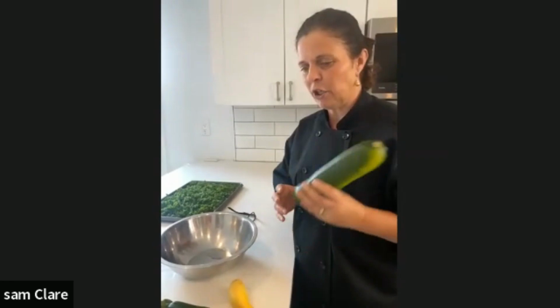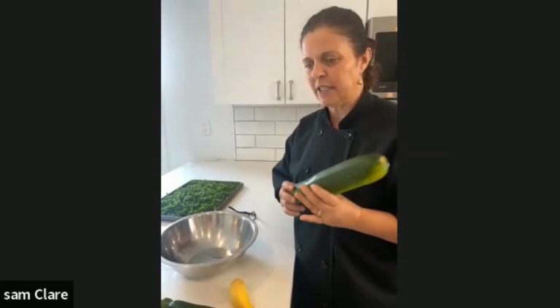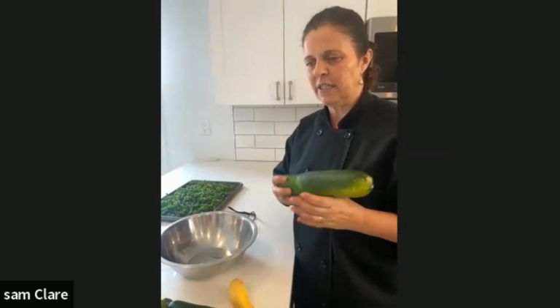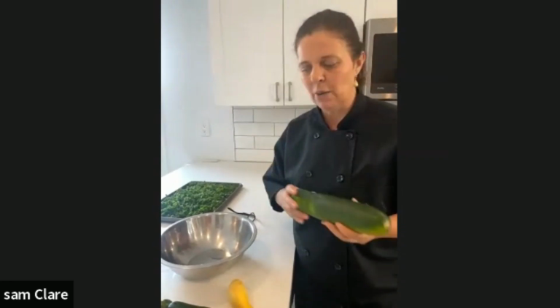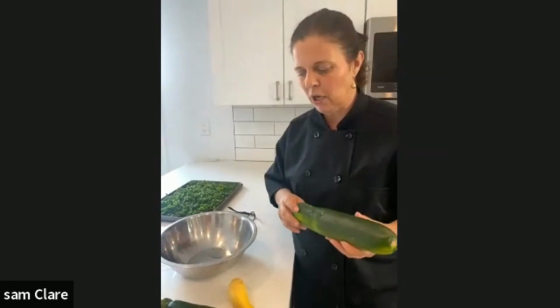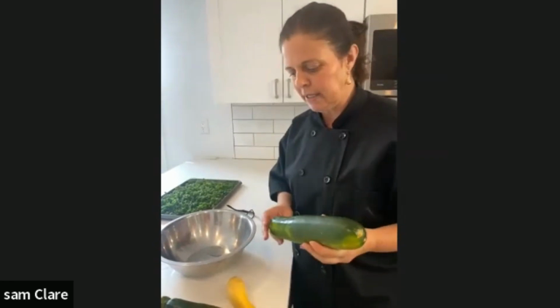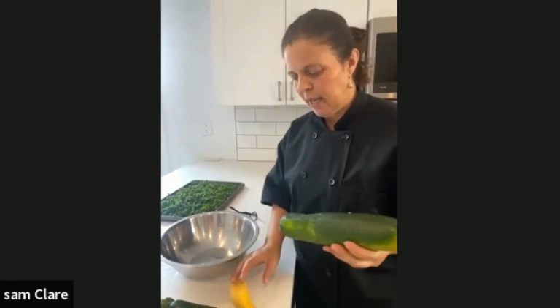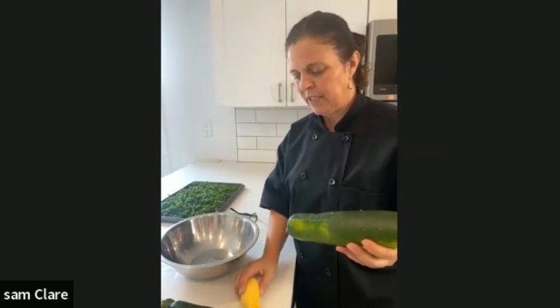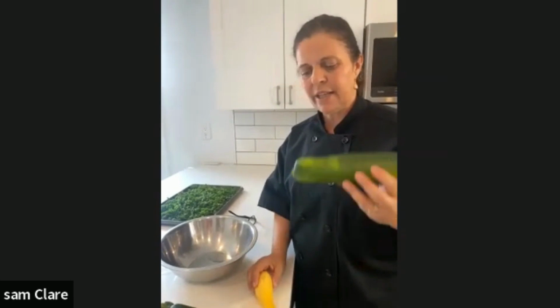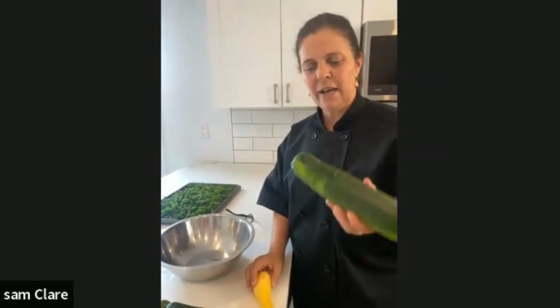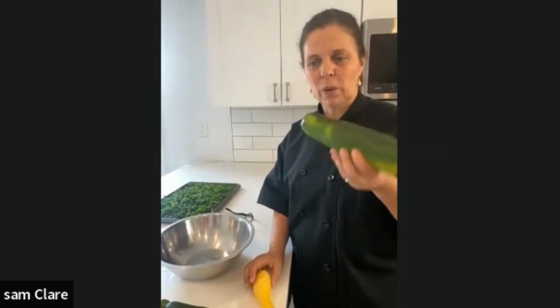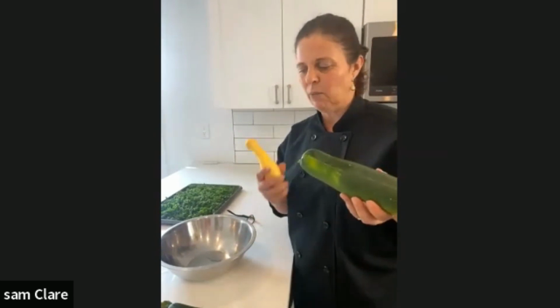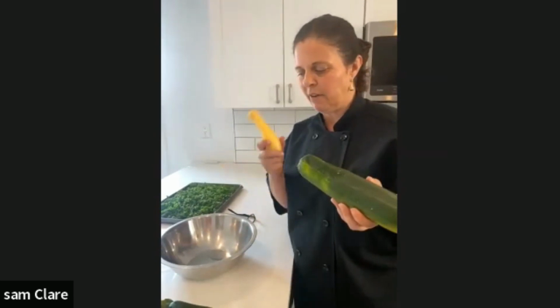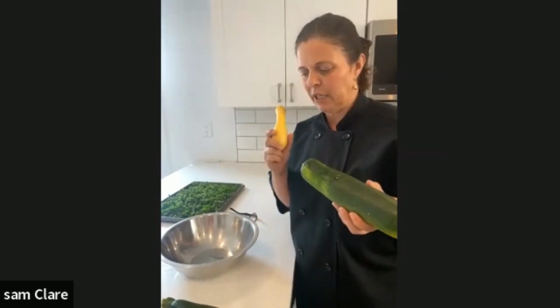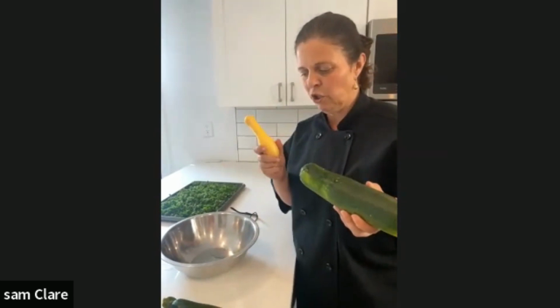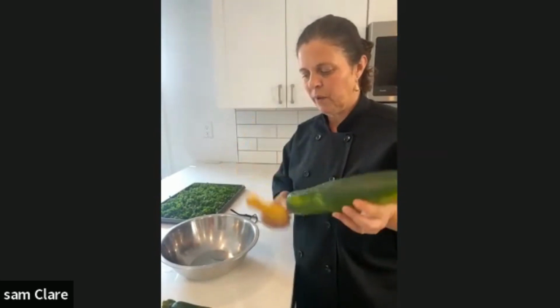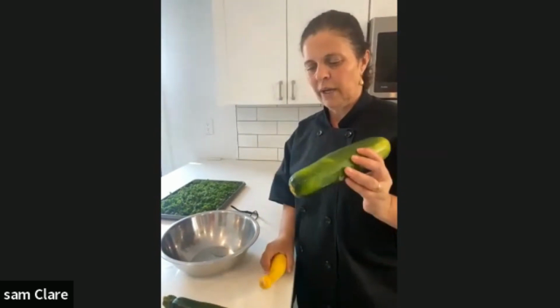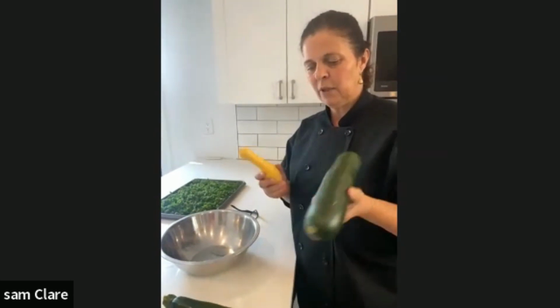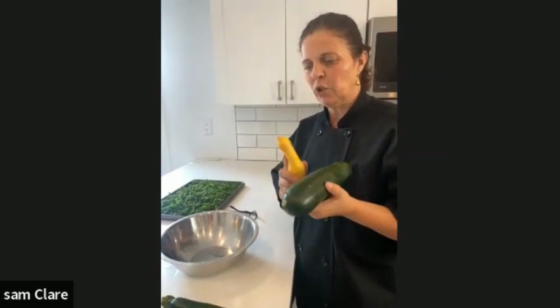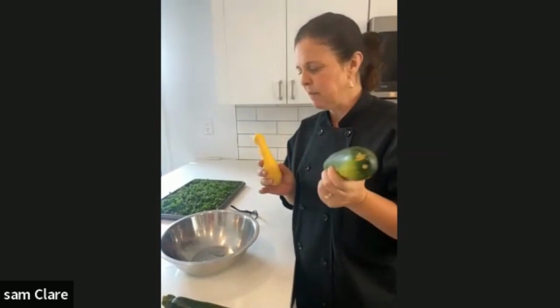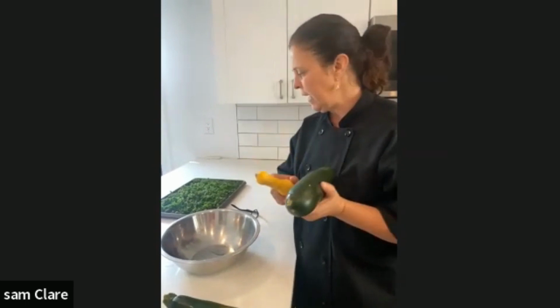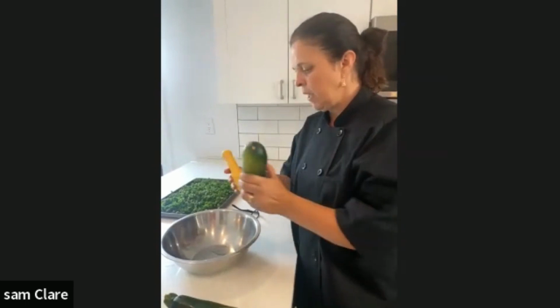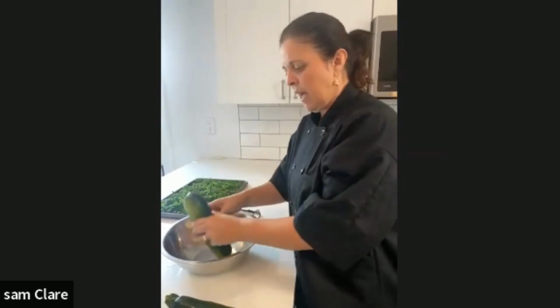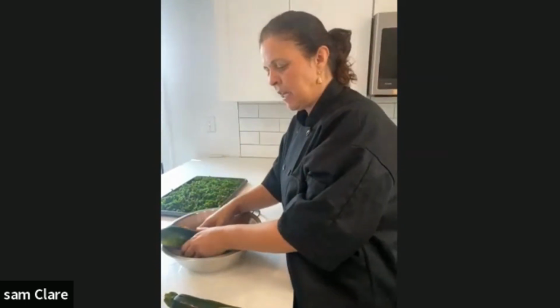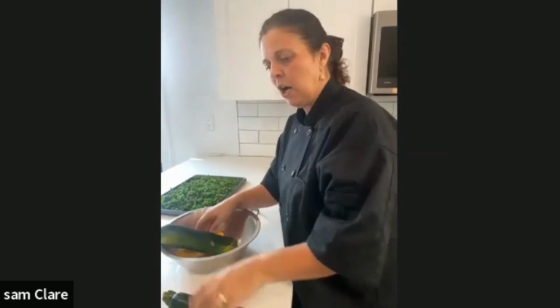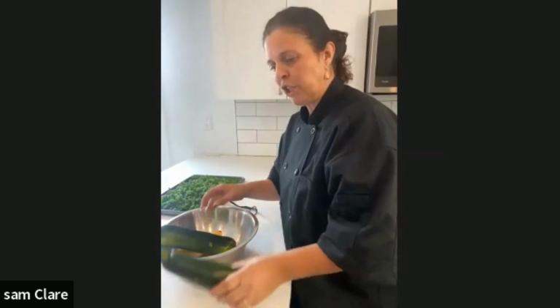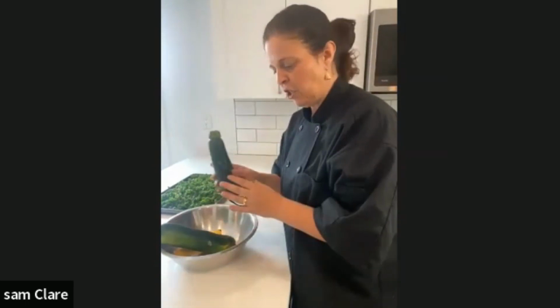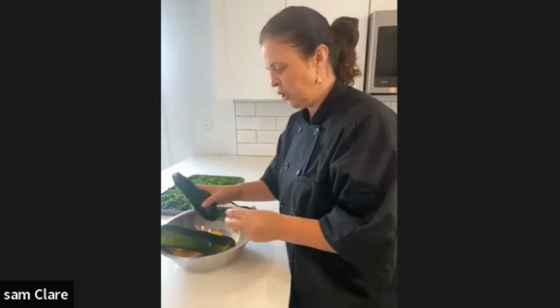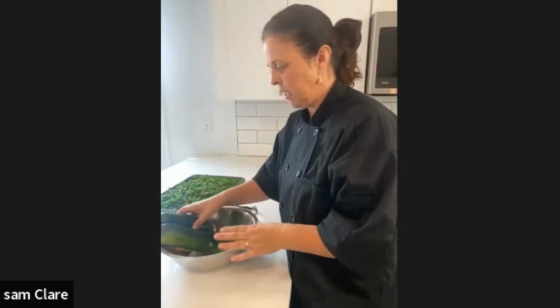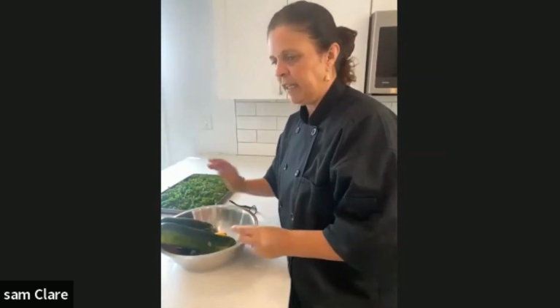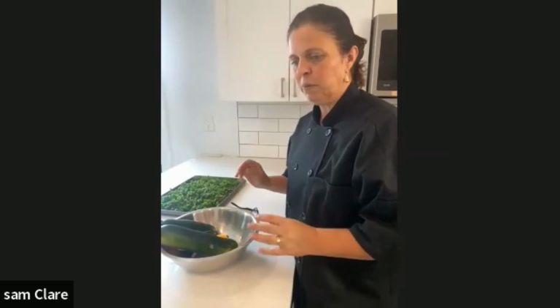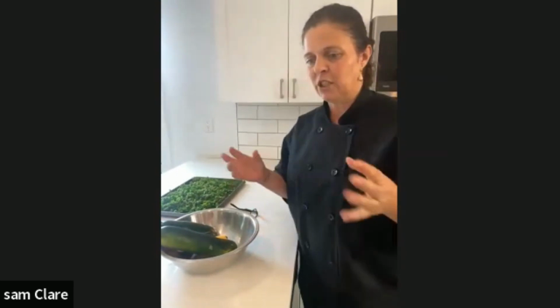You'll find a lot of these at the farmers market and things like that. We have zucchini and yellow squash, and we're going to use them today with chicken sausage and little potatoes — it's kind of like a one-skillet dish.